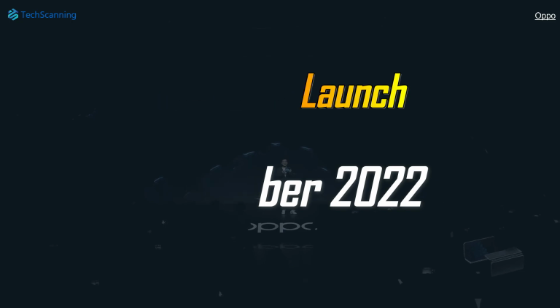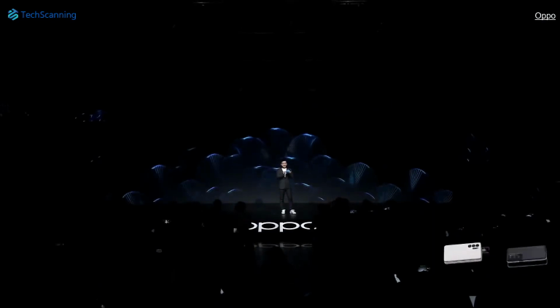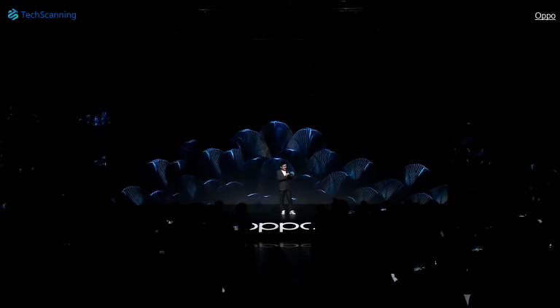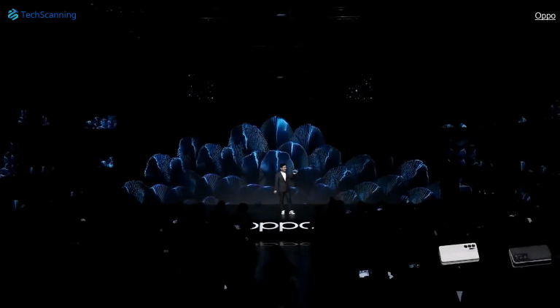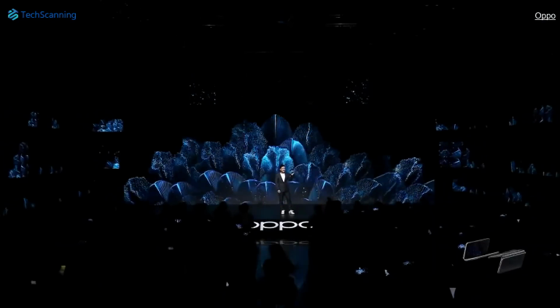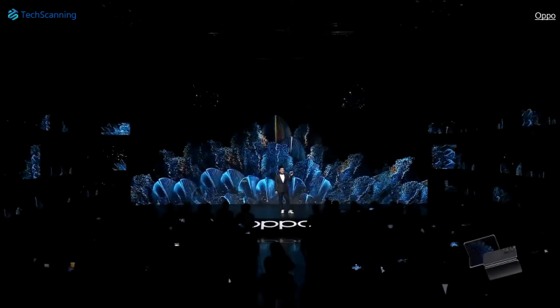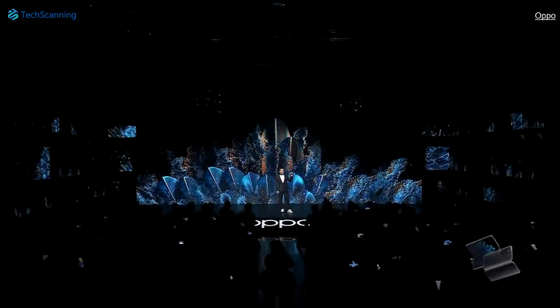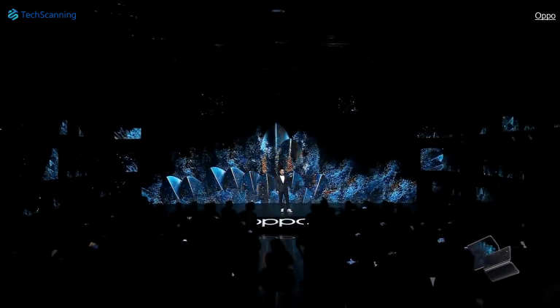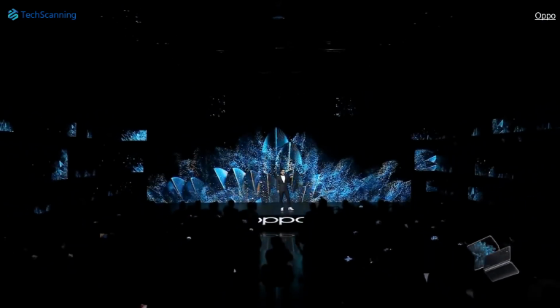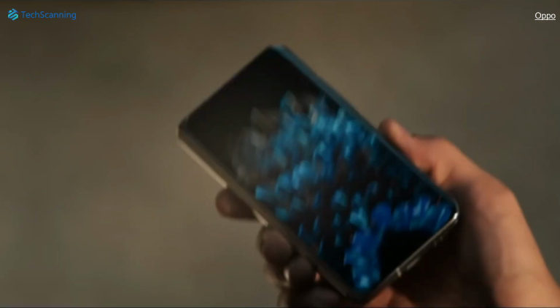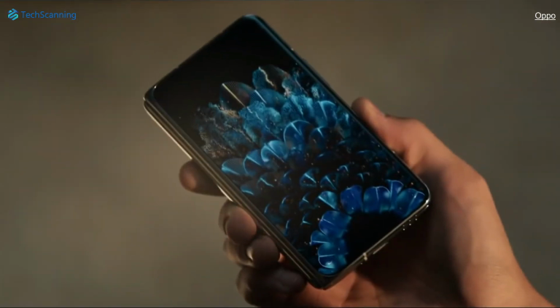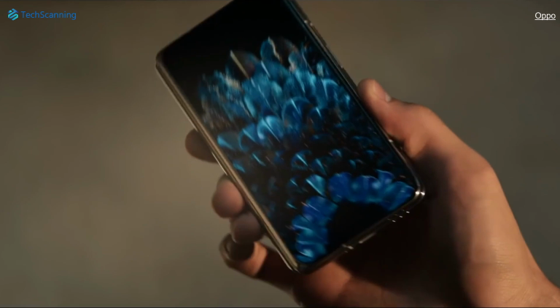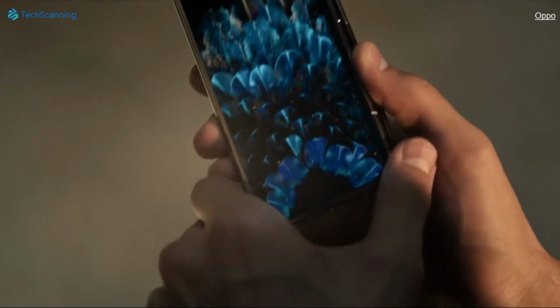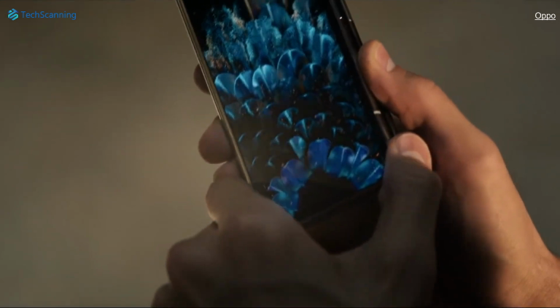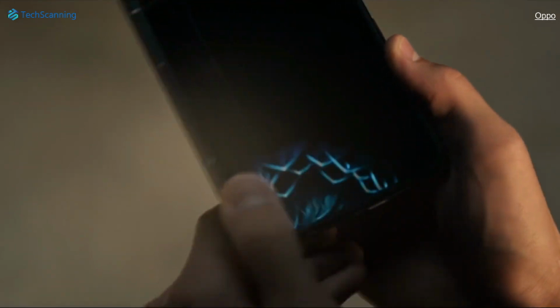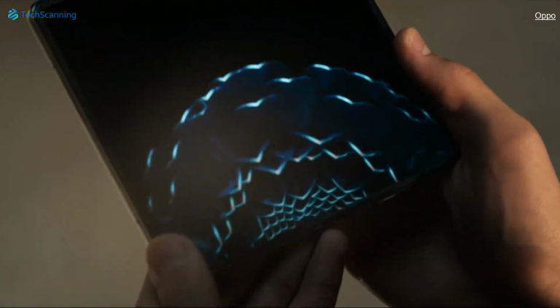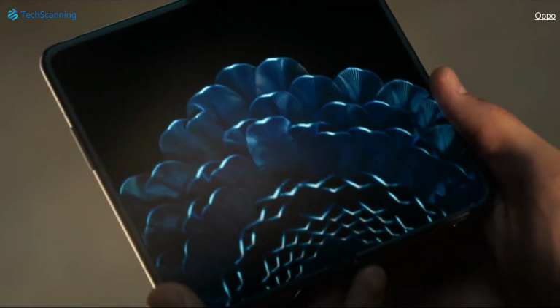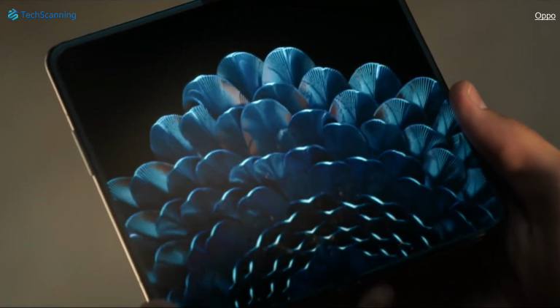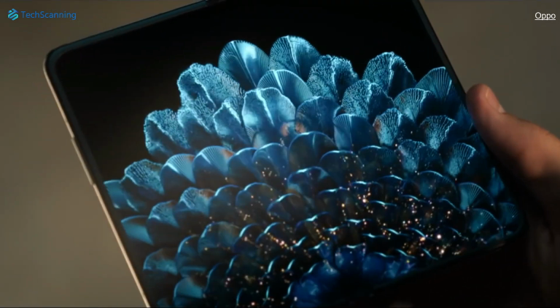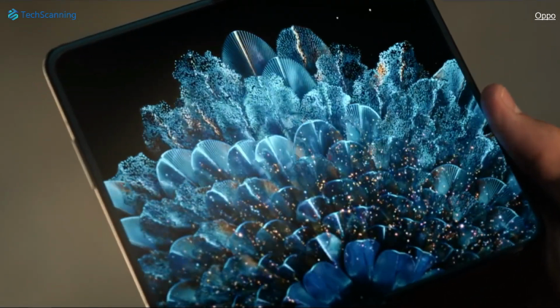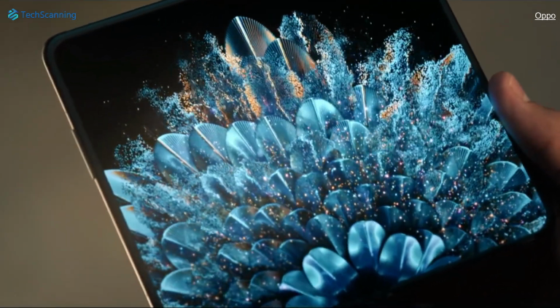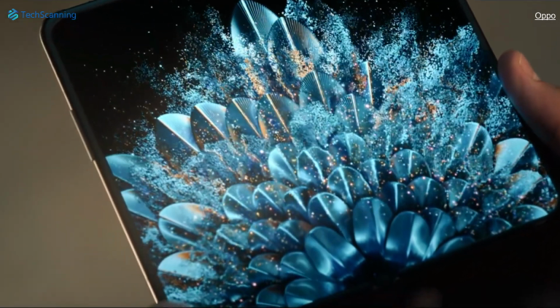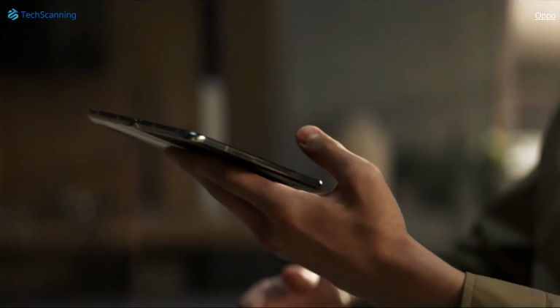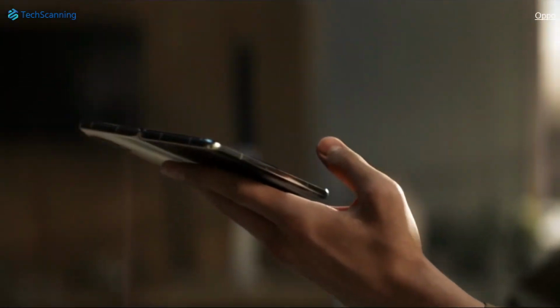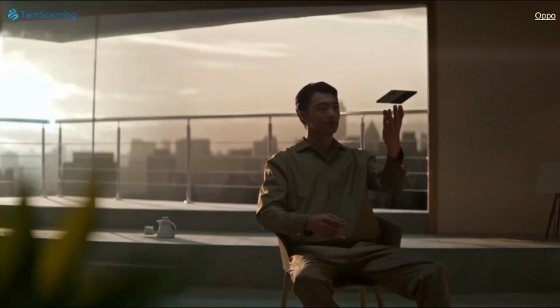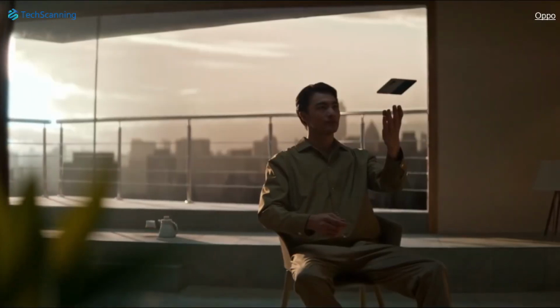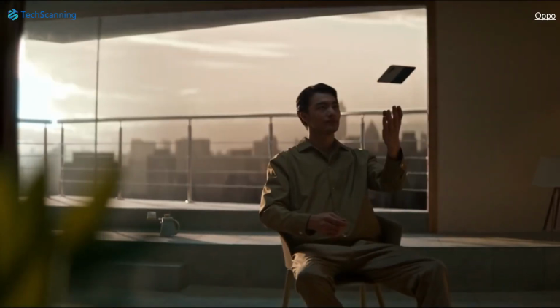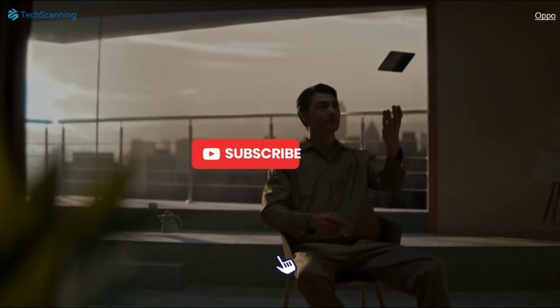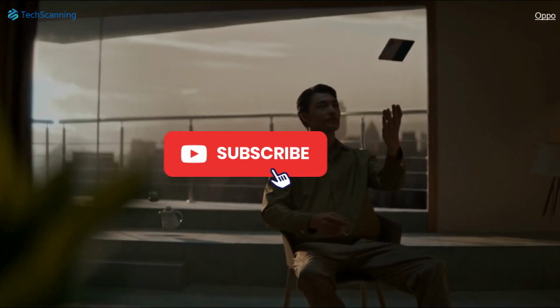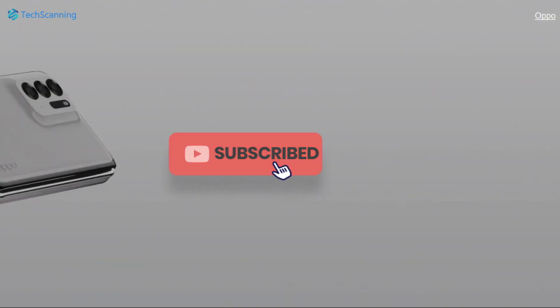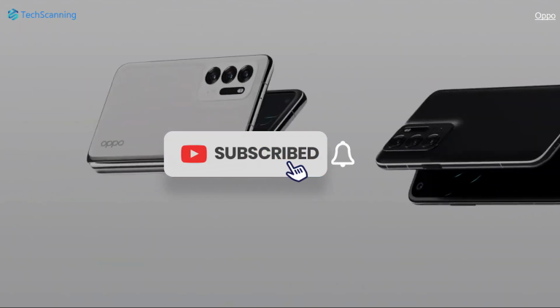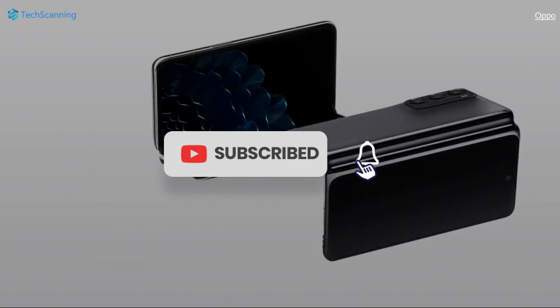So what do you think about the upcoming Oppo foldable phone? Keeping in mind Oppo's first foldable — now with updated hardware — do you think it can give stiff competition to the Z Fold 4 if launched globally? Share your thoughts below in the comment section, and do consider subscribing to the channel and hitting the bell button.